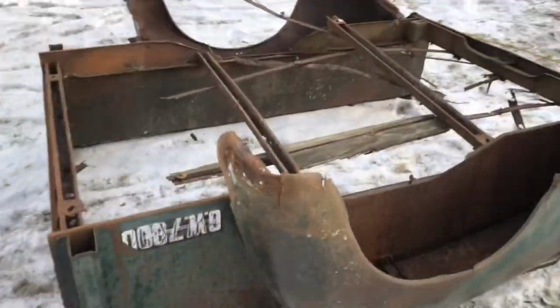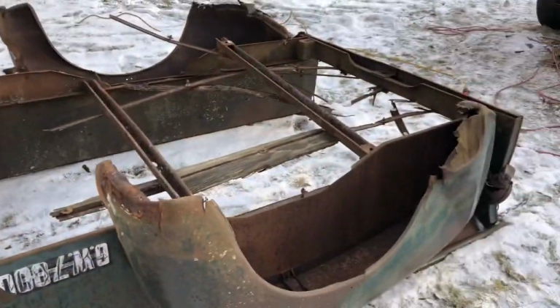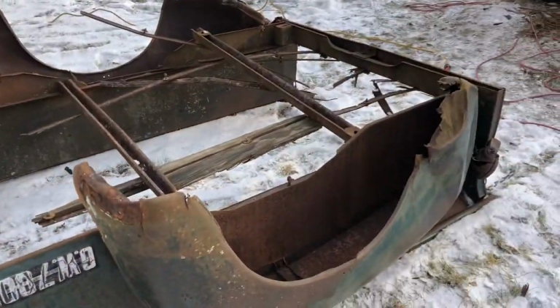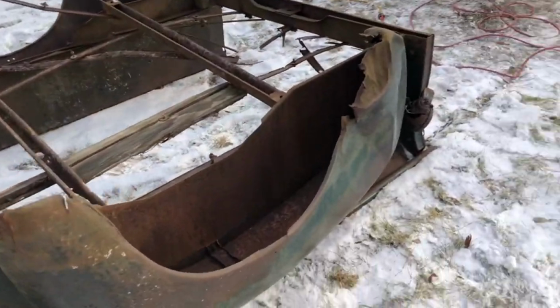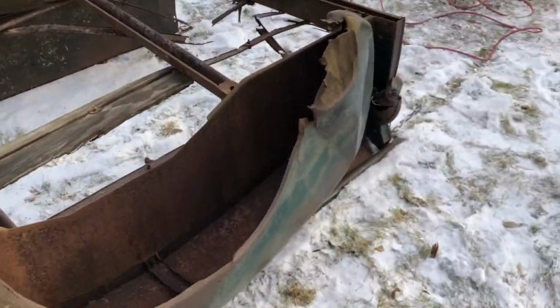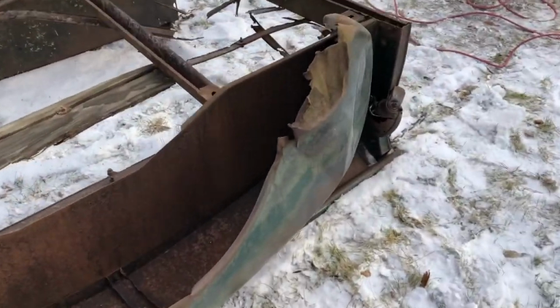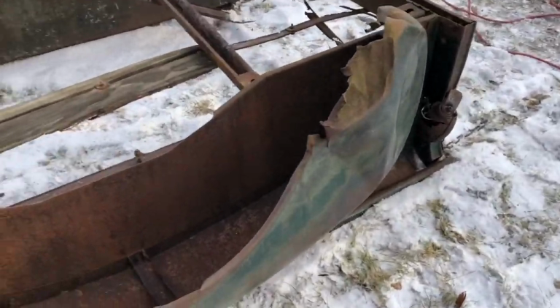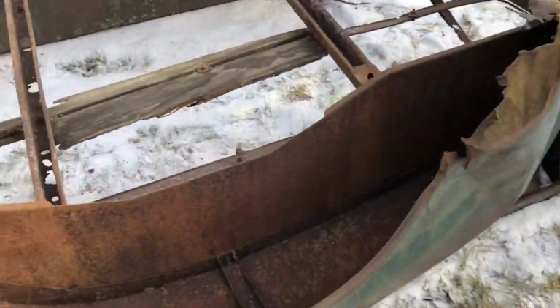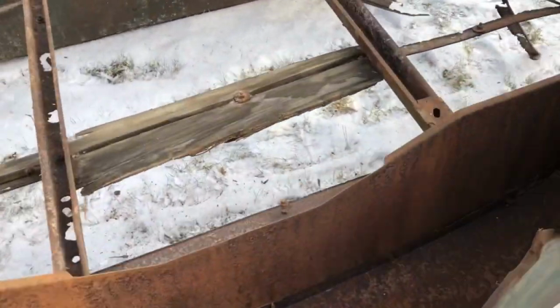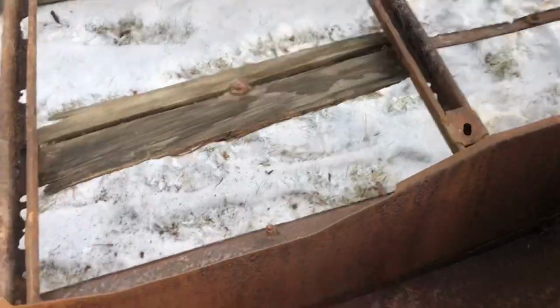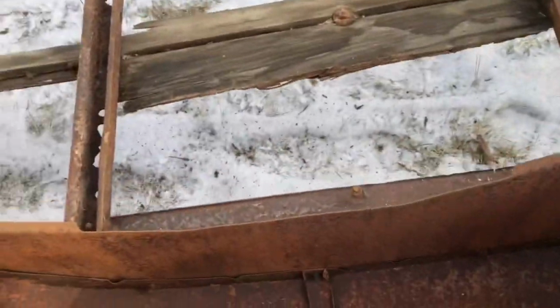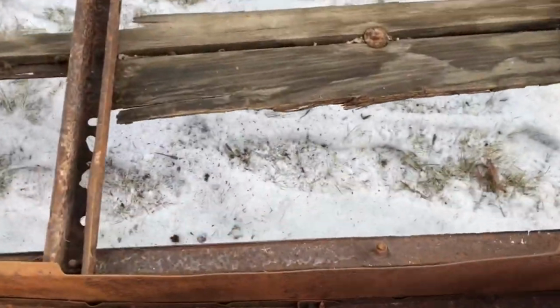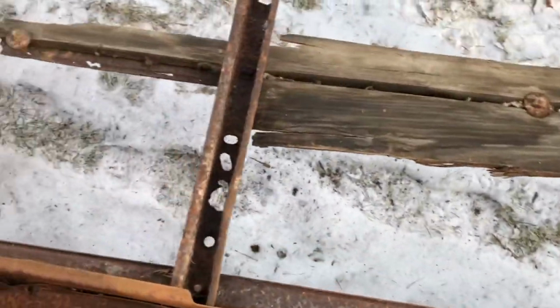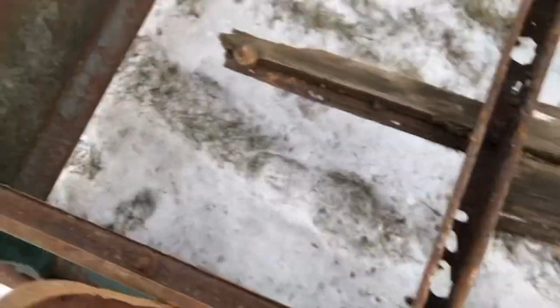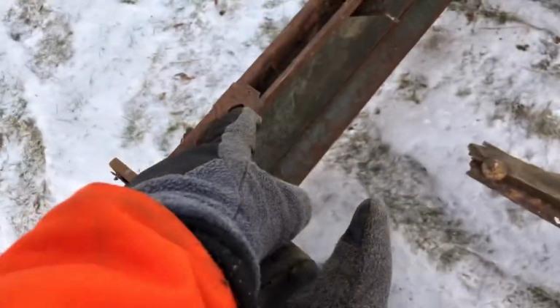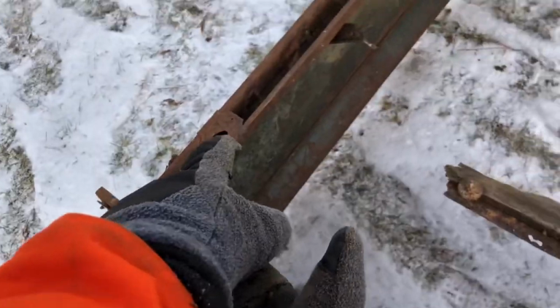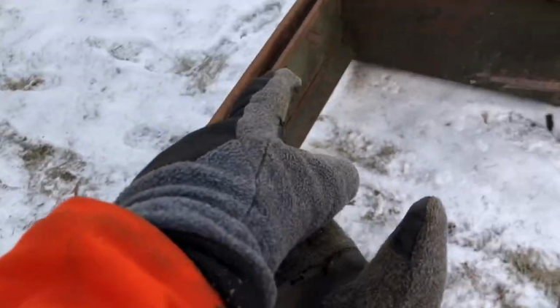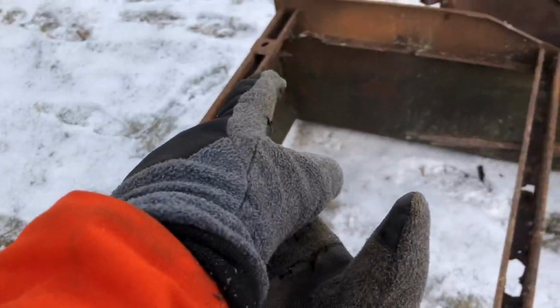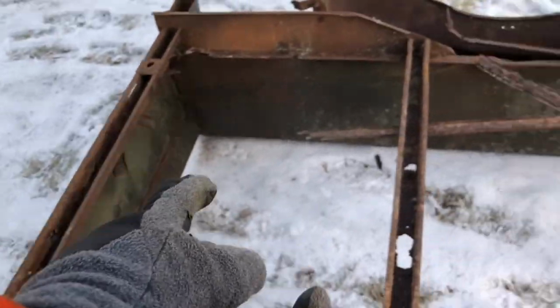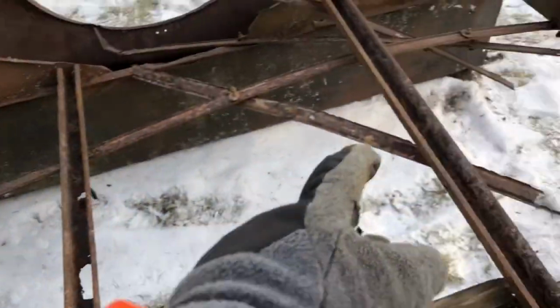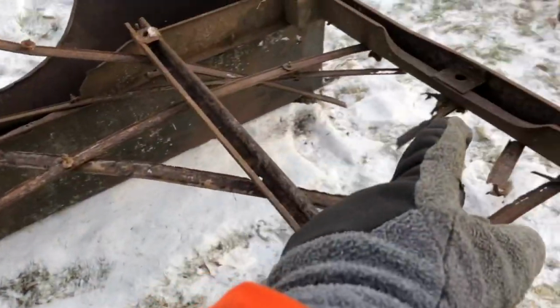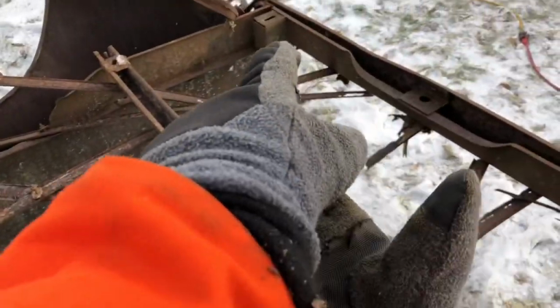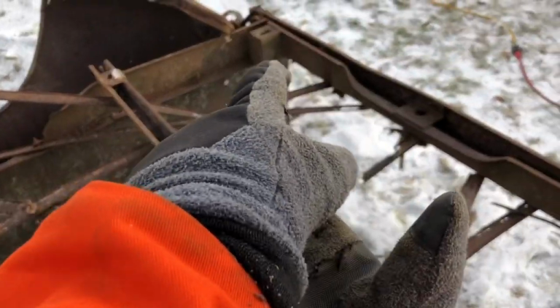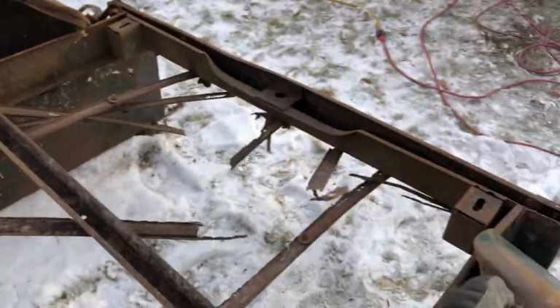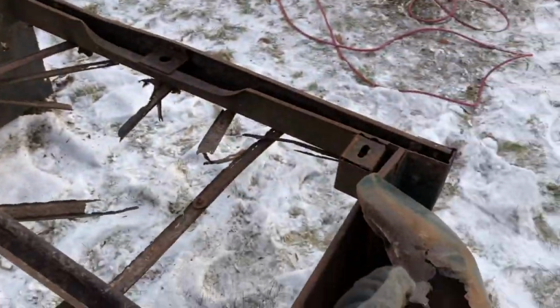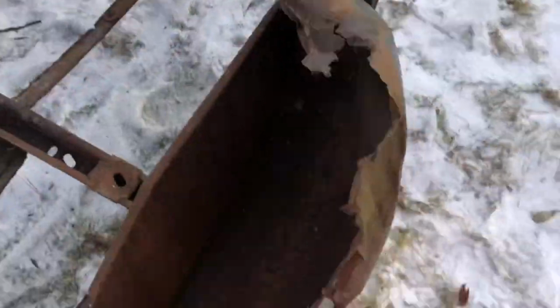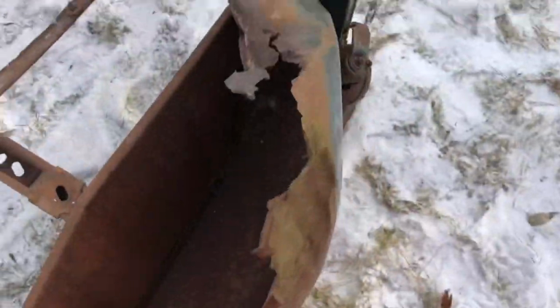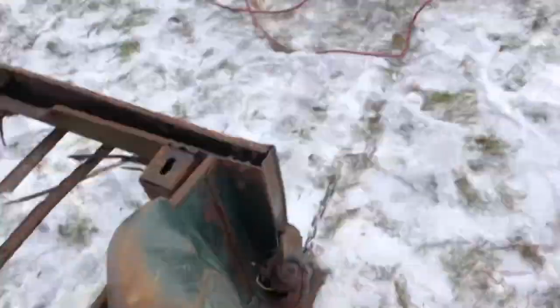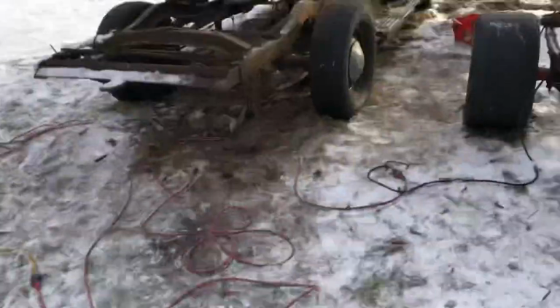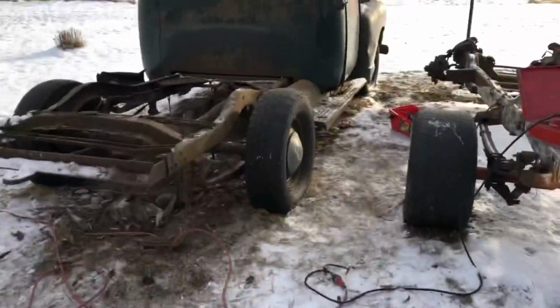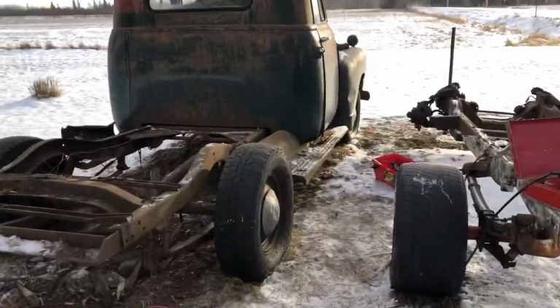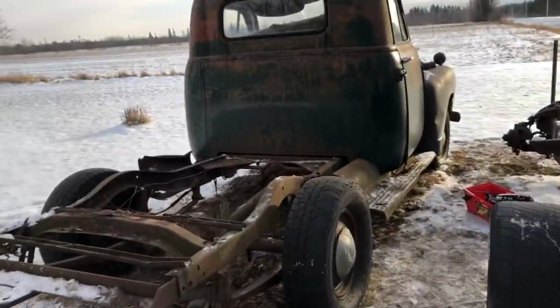Alright, so there's the bed. It's held on with about four bolts — a couple in each of the corners there. Now we've got to keep on cracking.